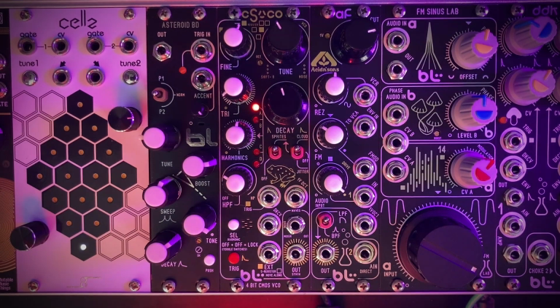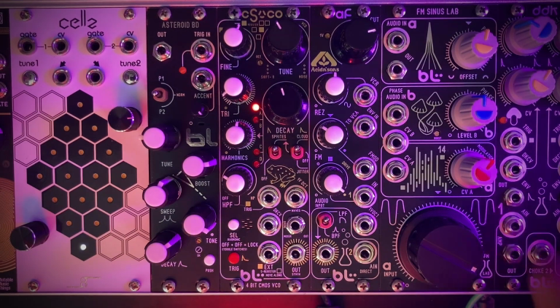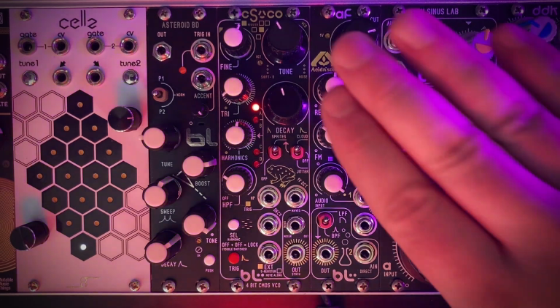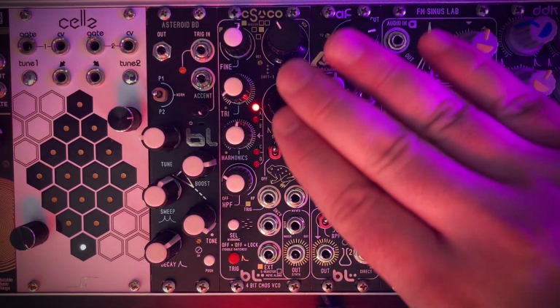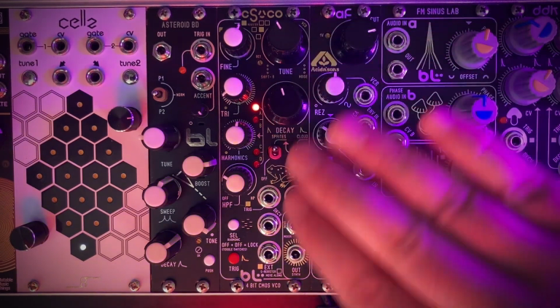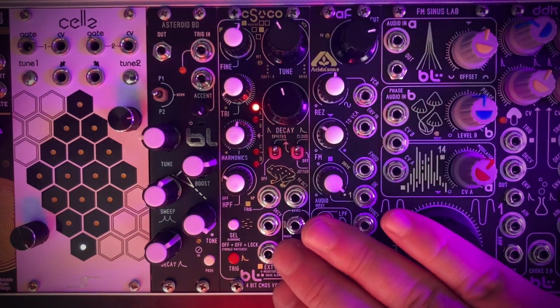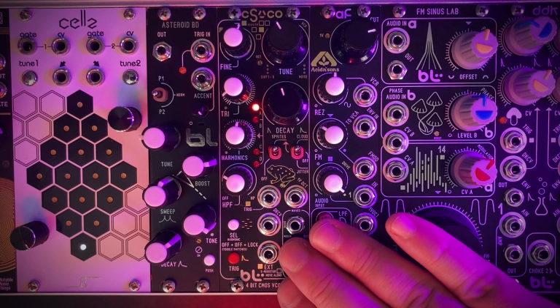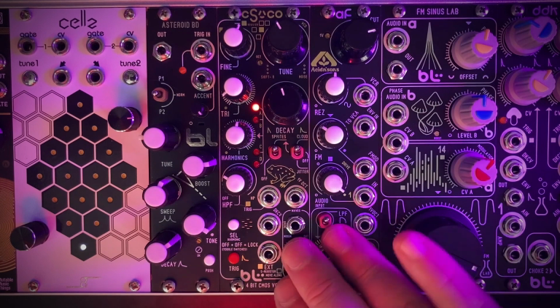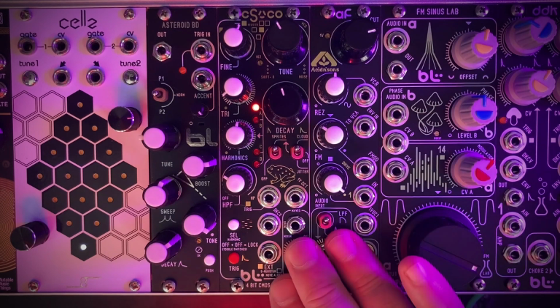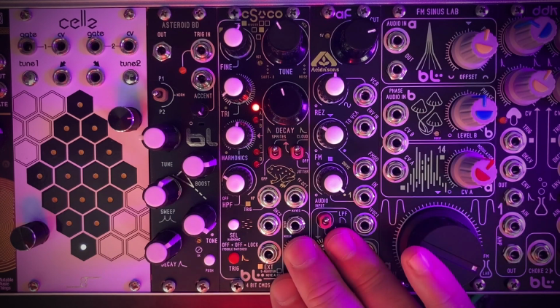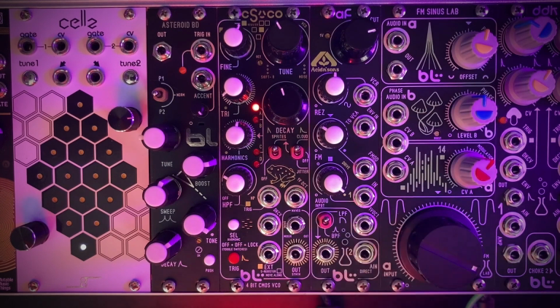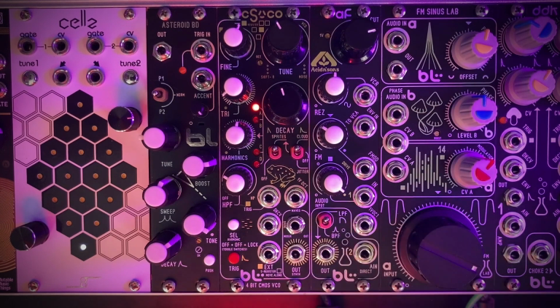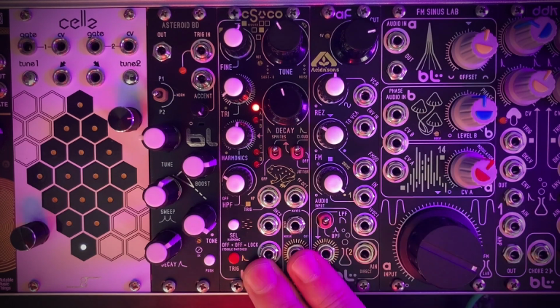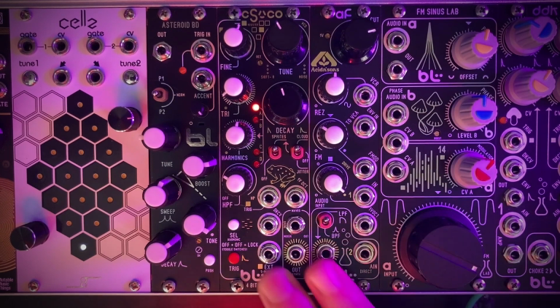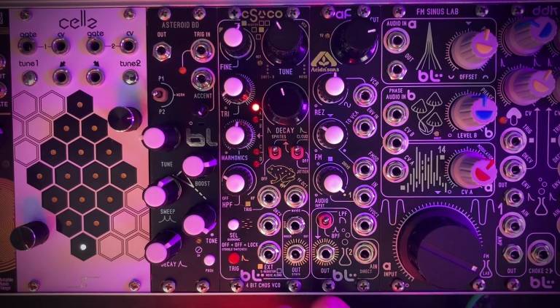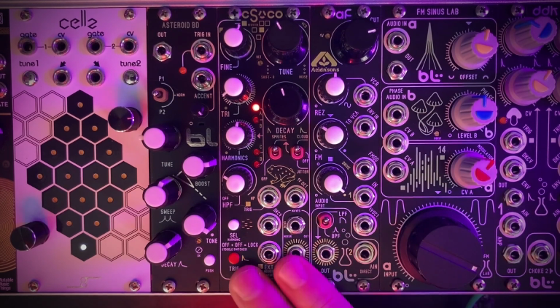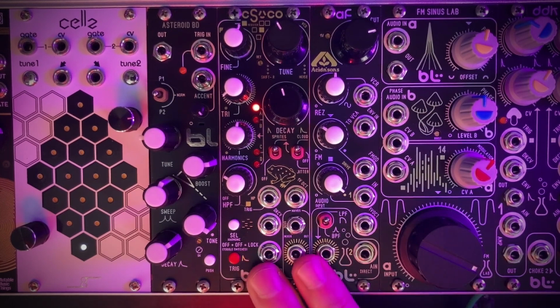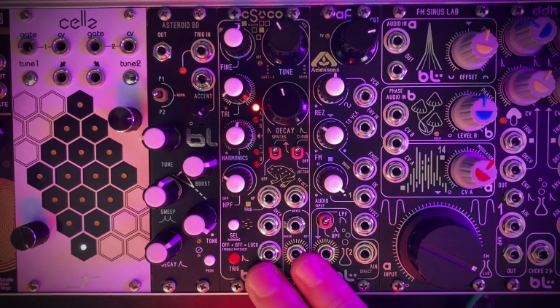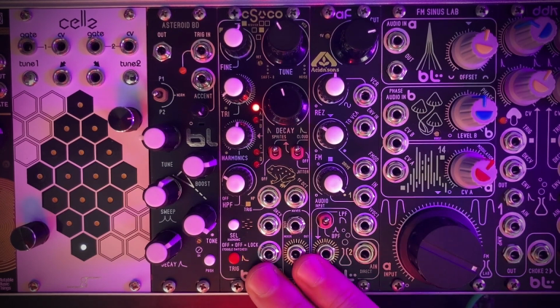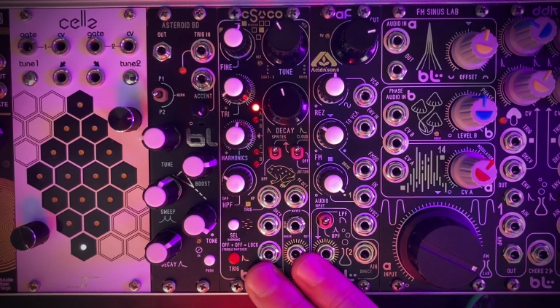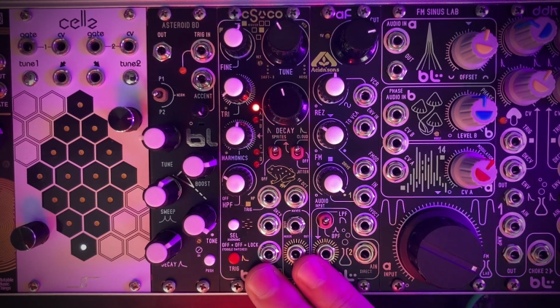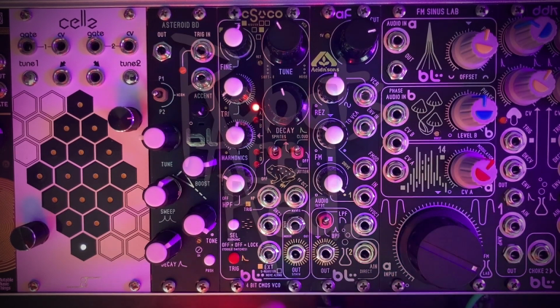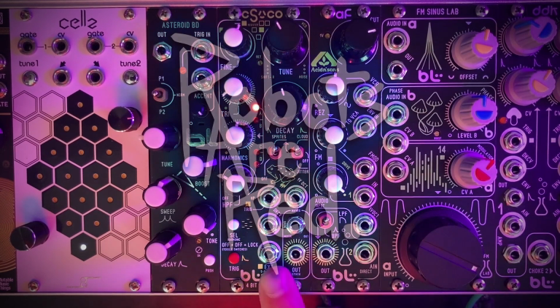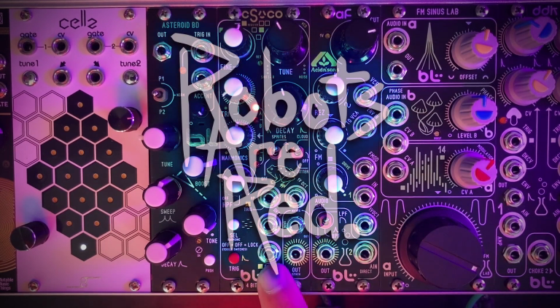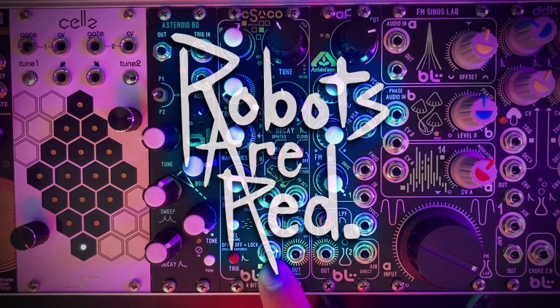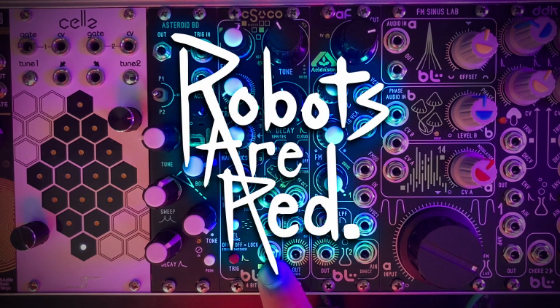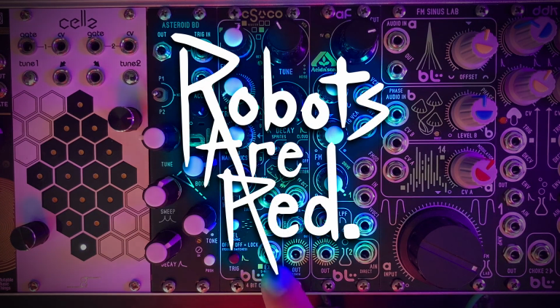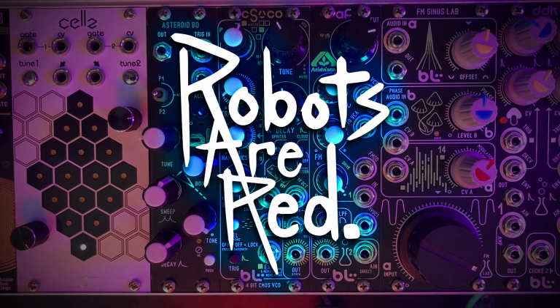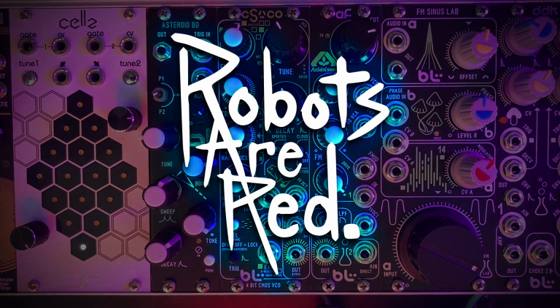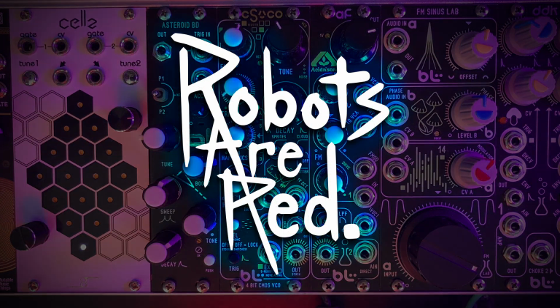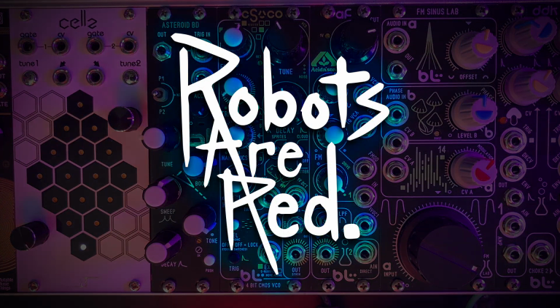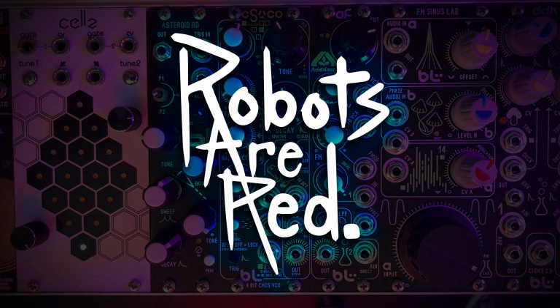And that is the CS VCO by Blue Lantern. If you like this video and you want to see more, be sure to subscribe to my channel and I'll see you next time.